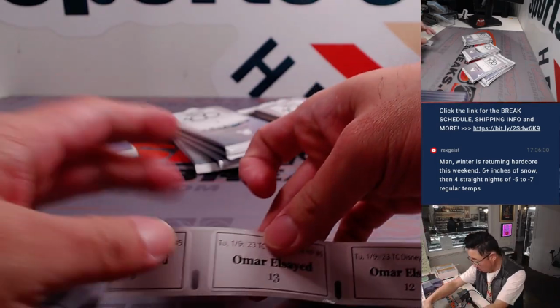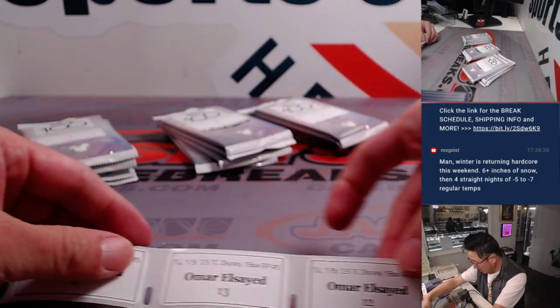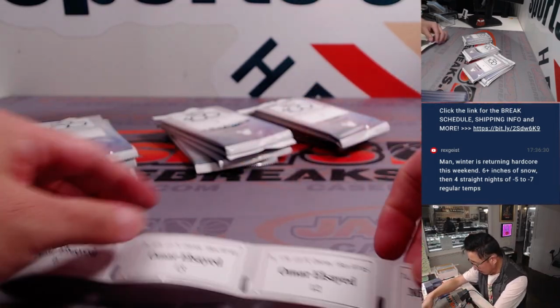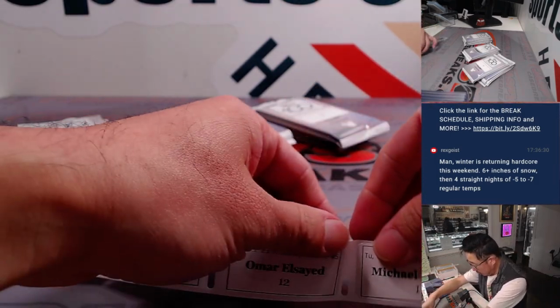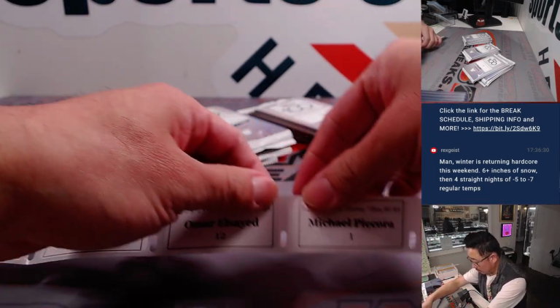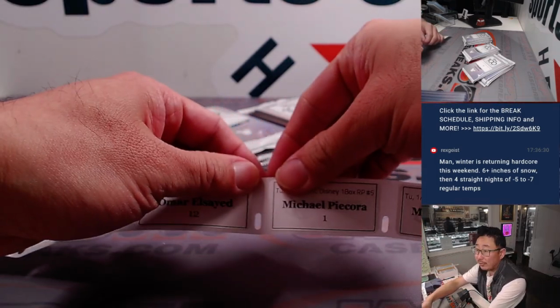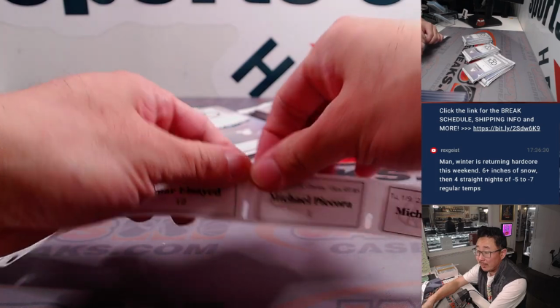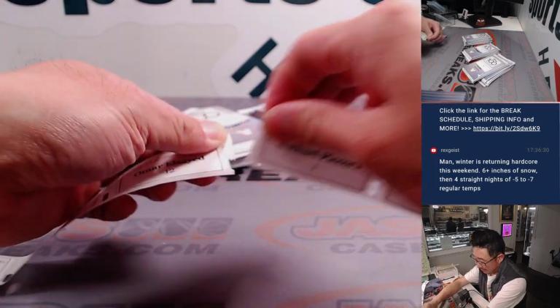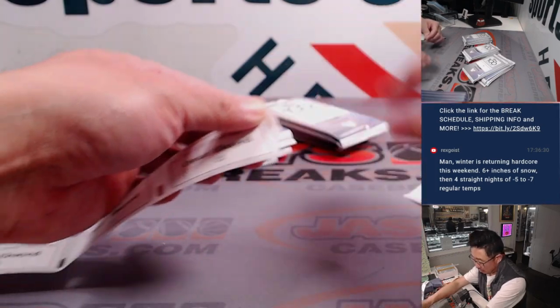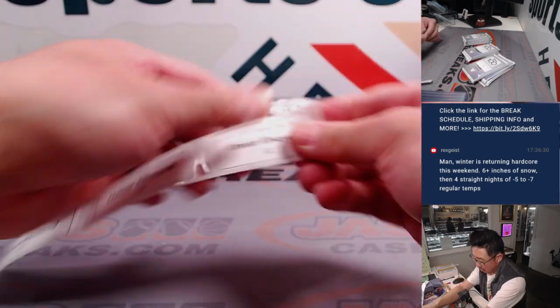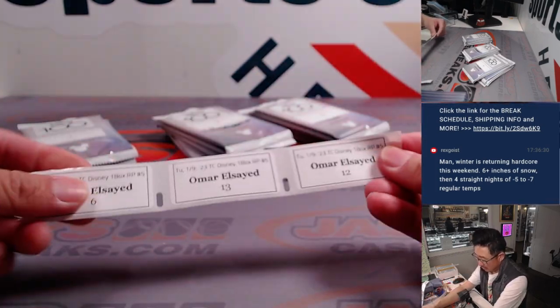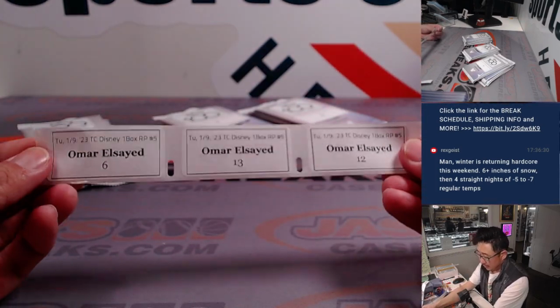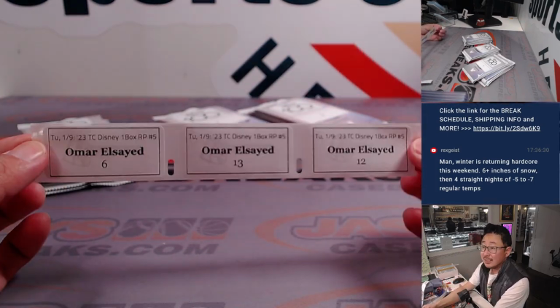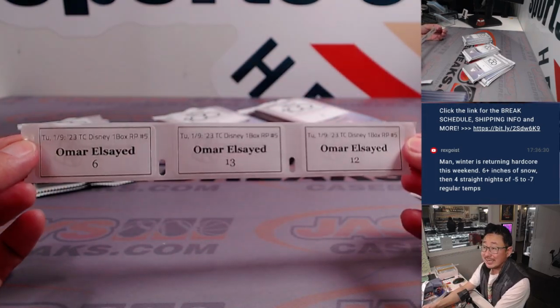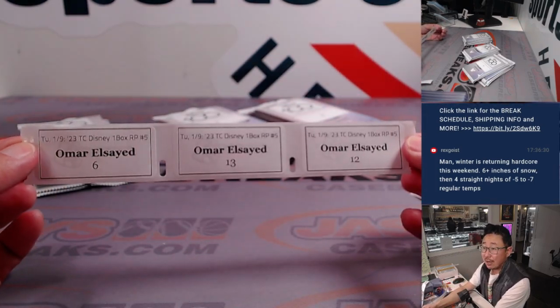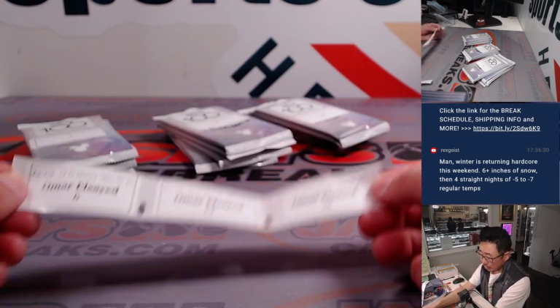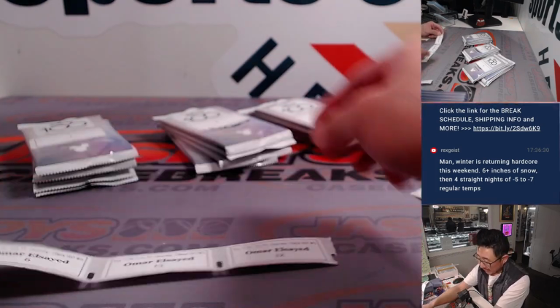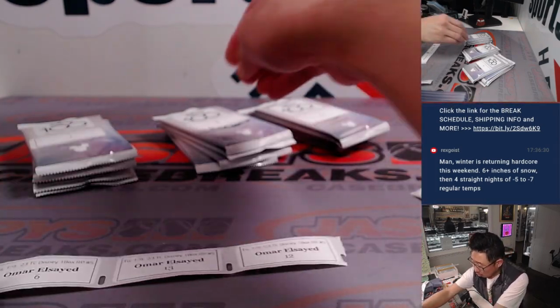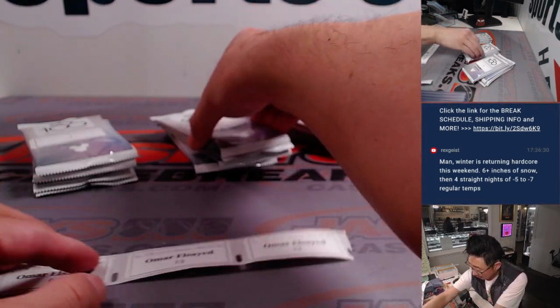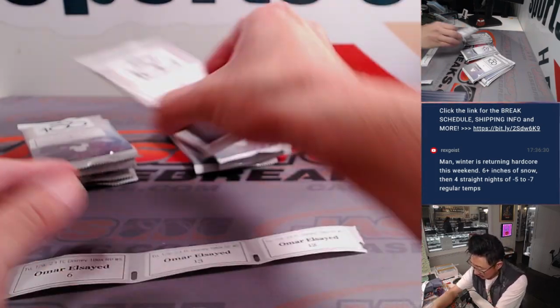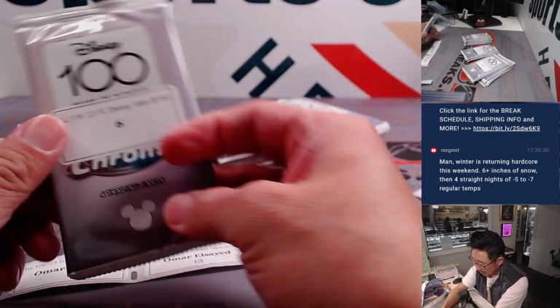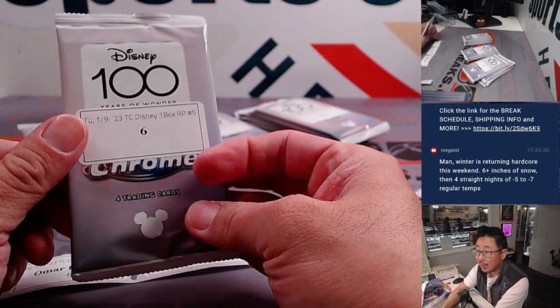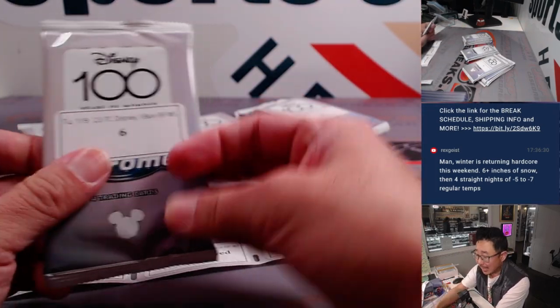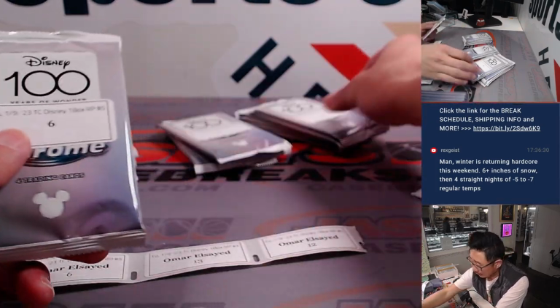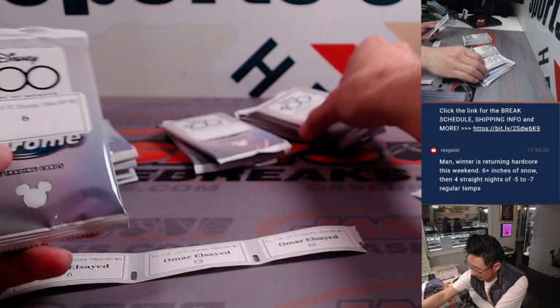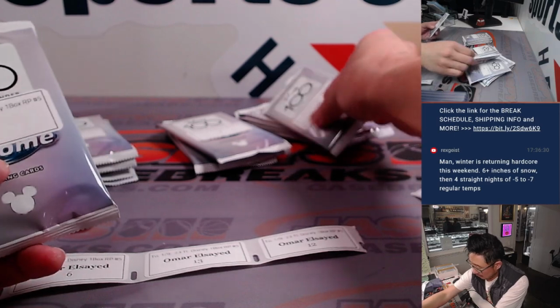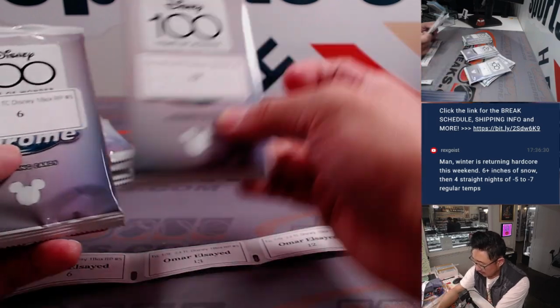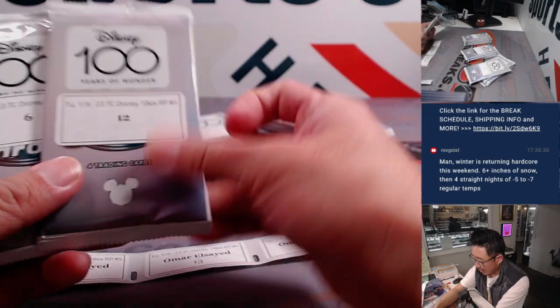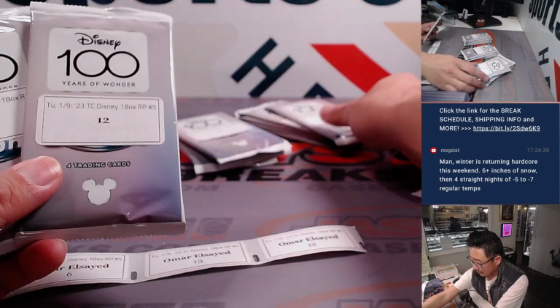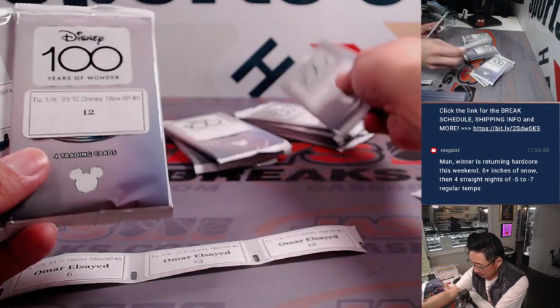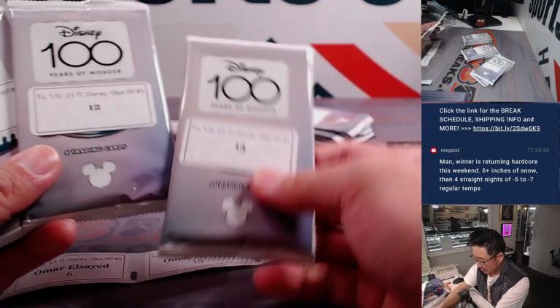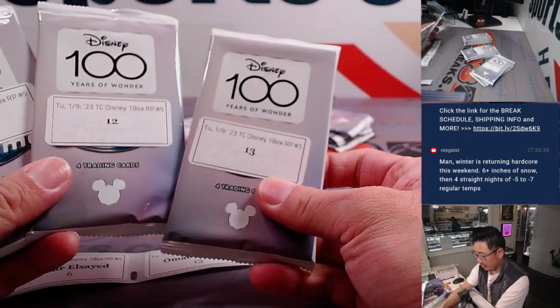These will get chipped pretty quickly because all they do is pack that up and stick it up. Omar's got a few — Michael, you're up after Omar. Six, 13, and 12. Here's six right up on top. 12, 13.